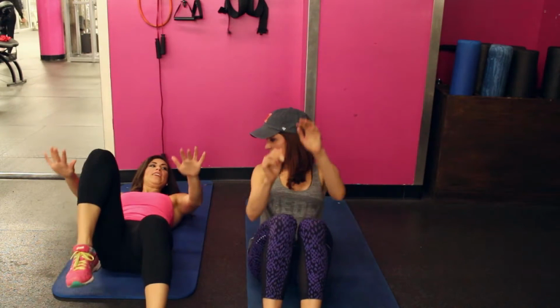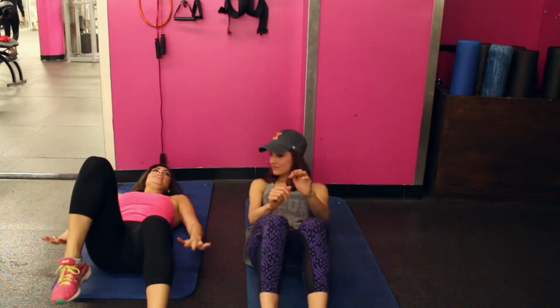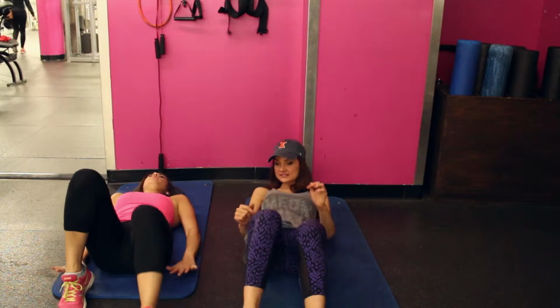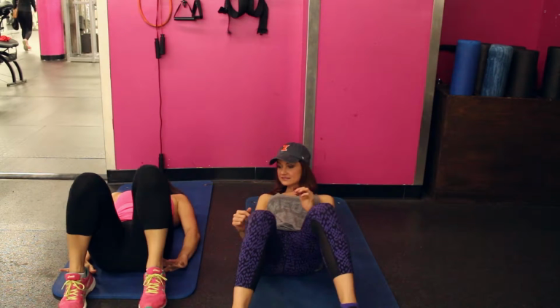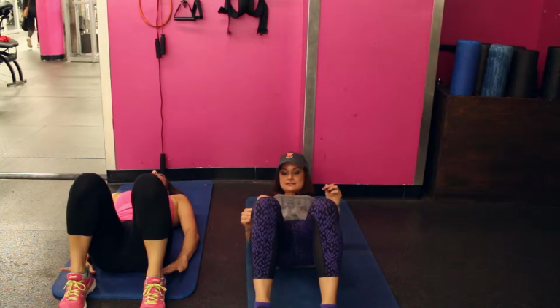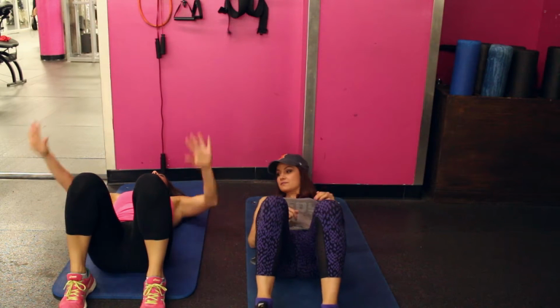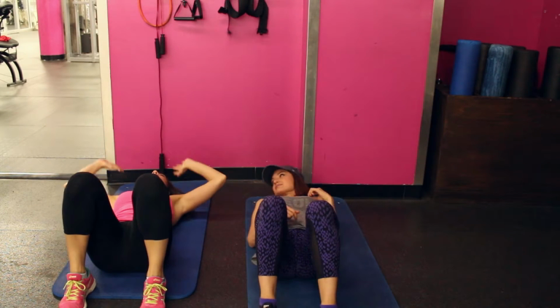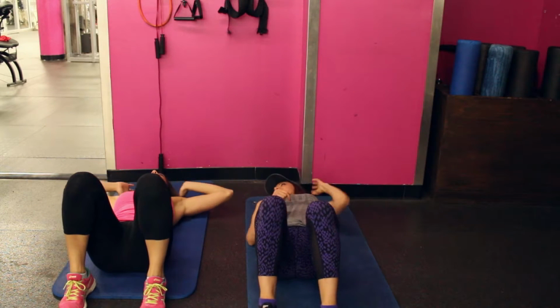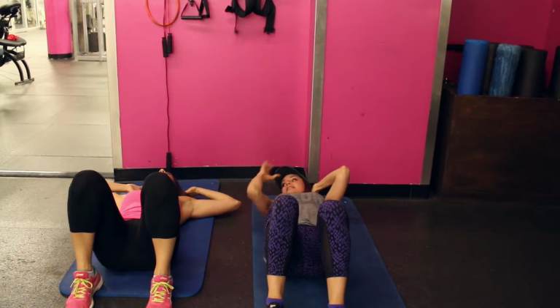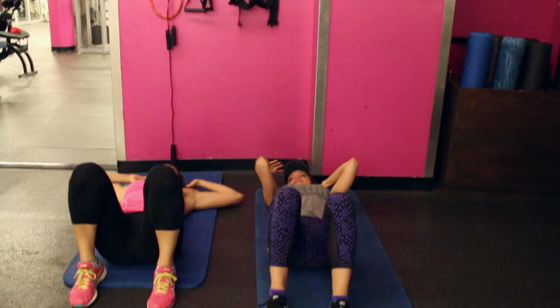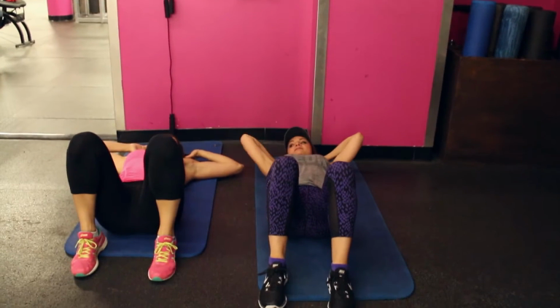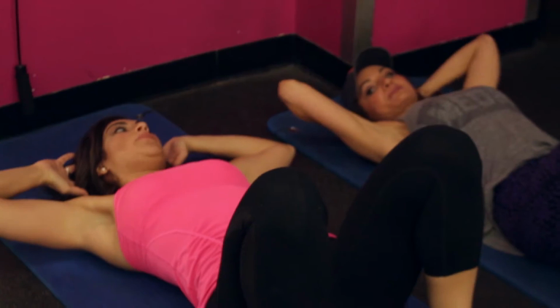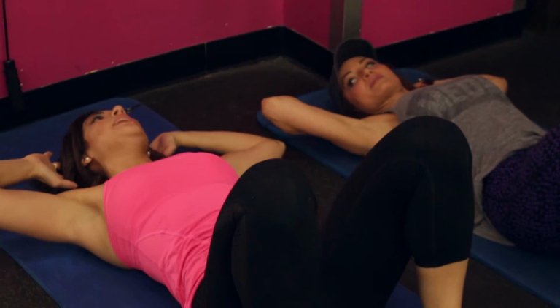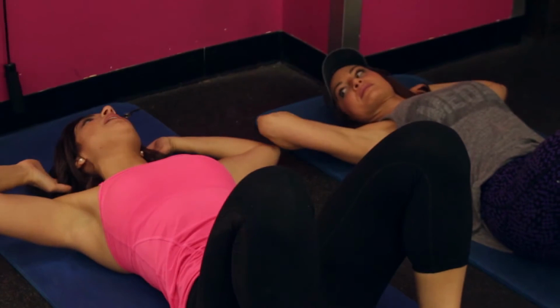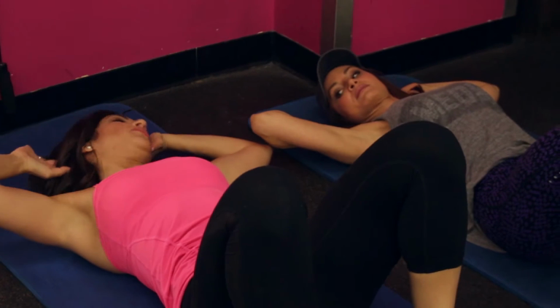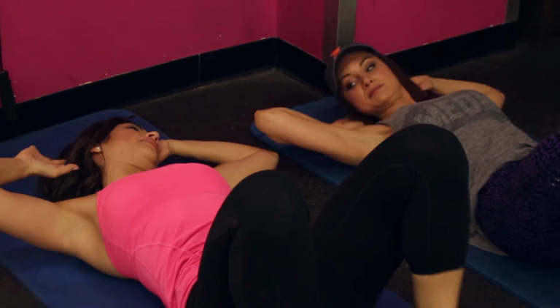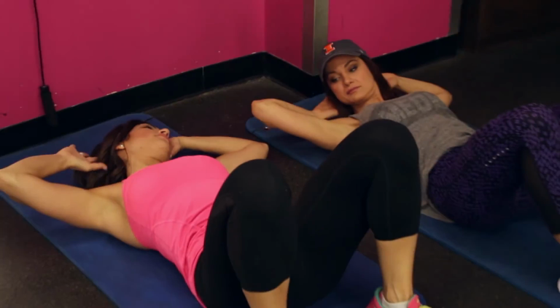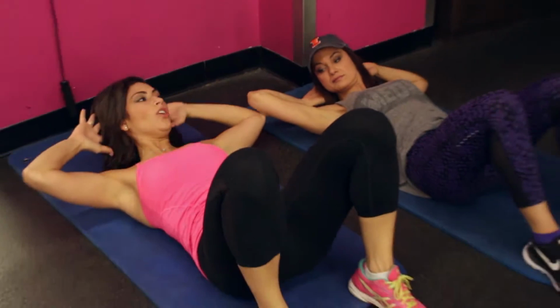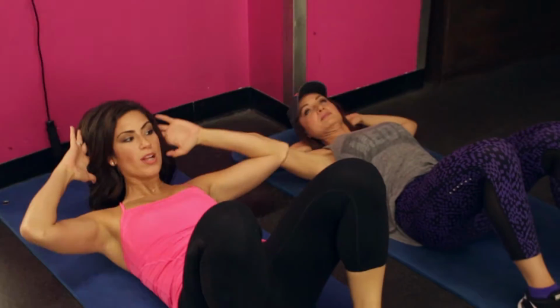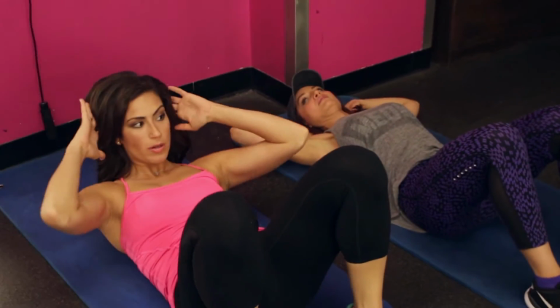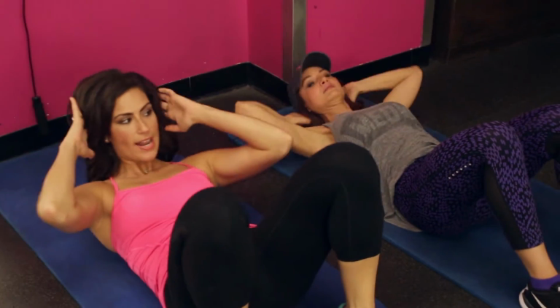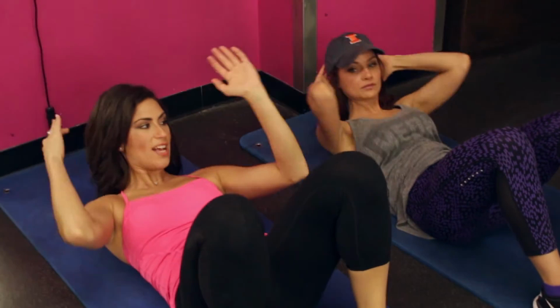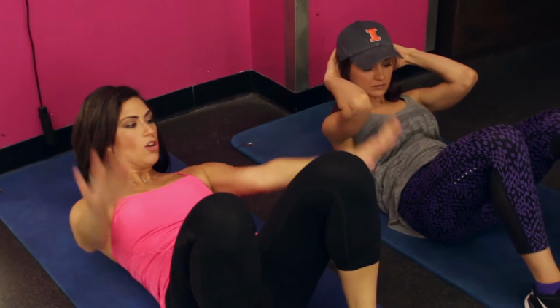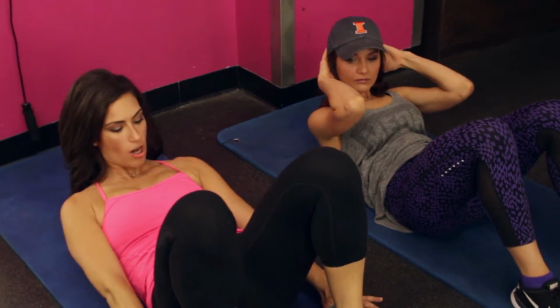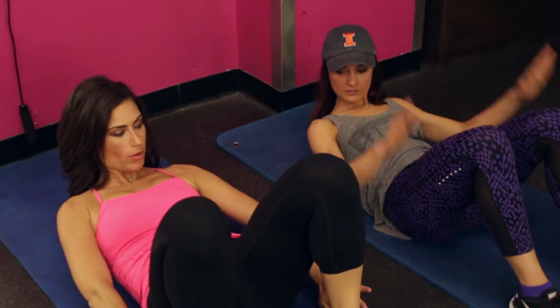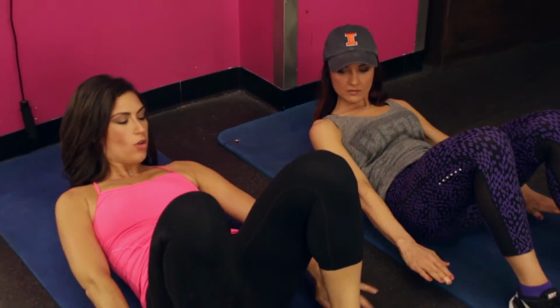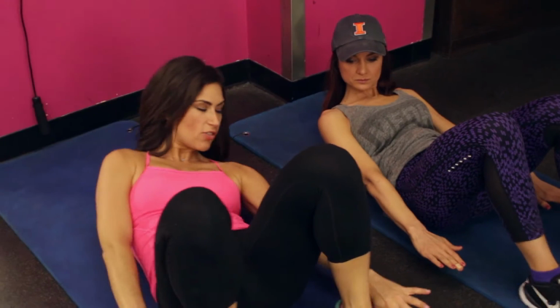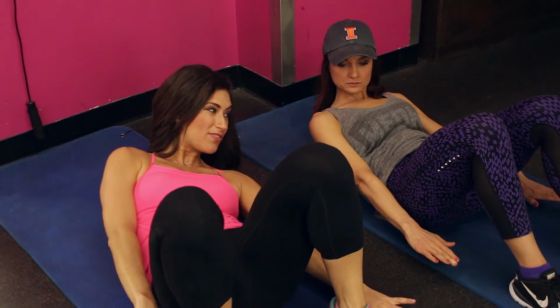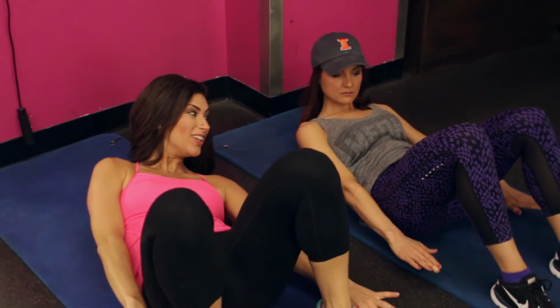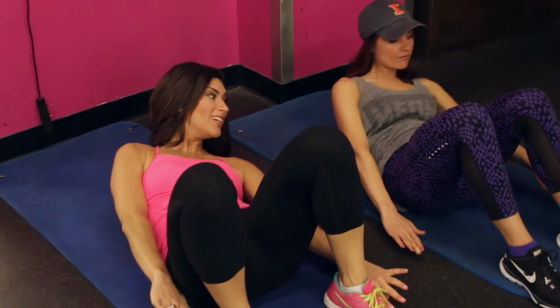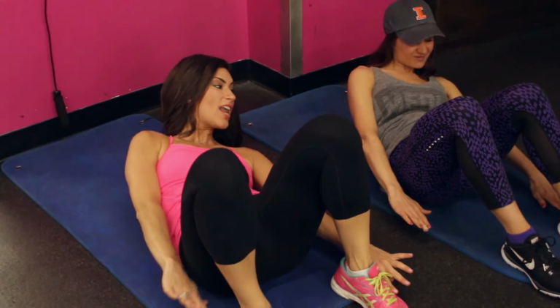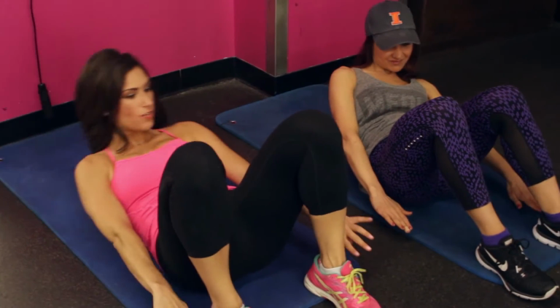Feet as wide as the hips, hands on the head. Take a deep breath in and exhale — tilt your pelvis, press your back into the ground, curl up with your head, neck, and chest. Reach your arms forward, reach for the left ankle.